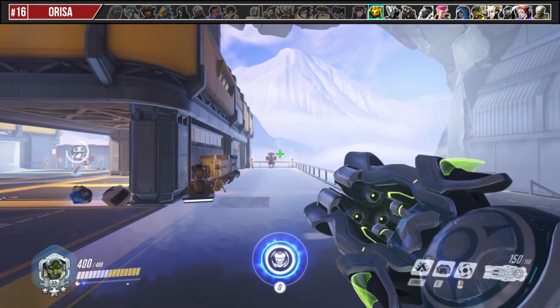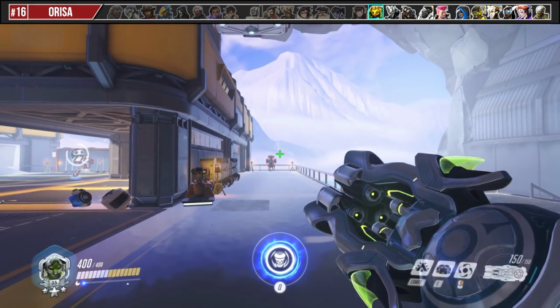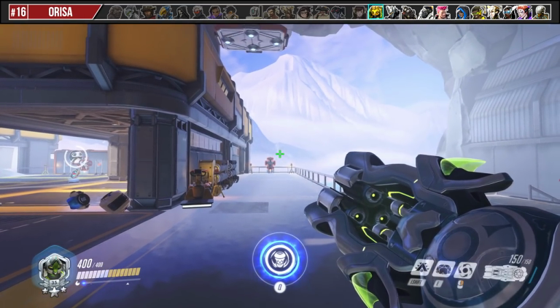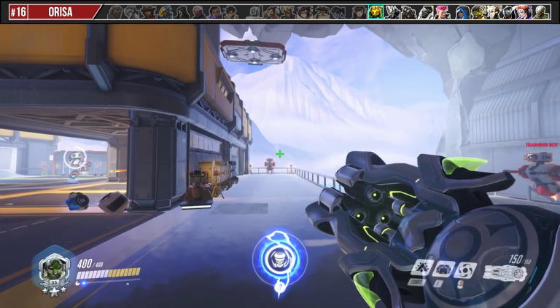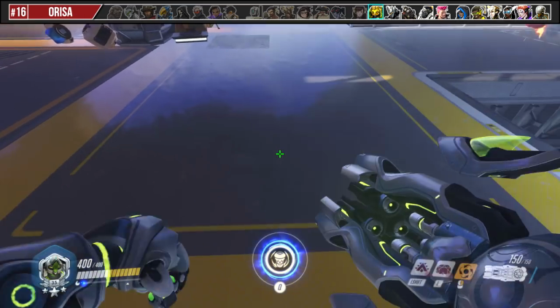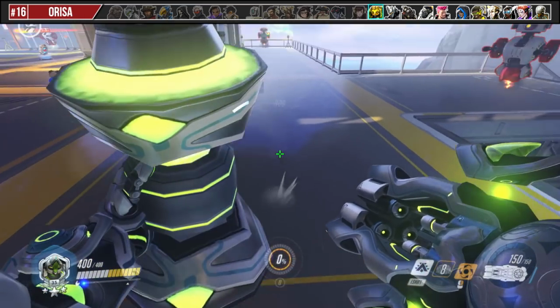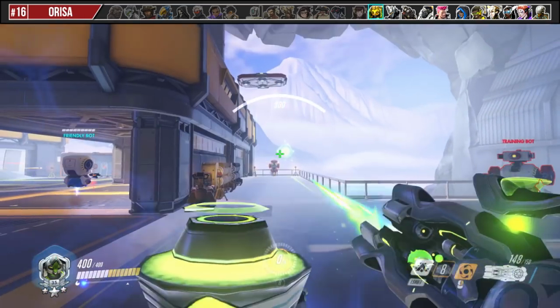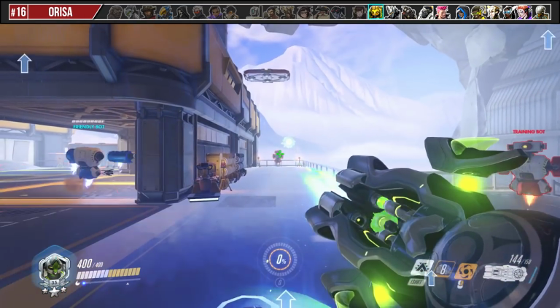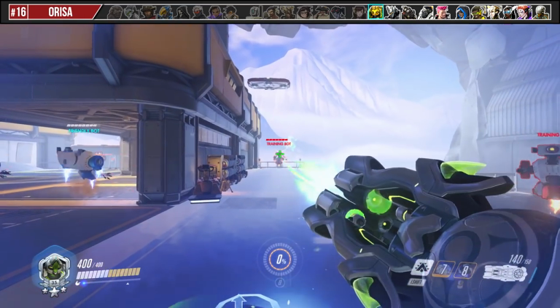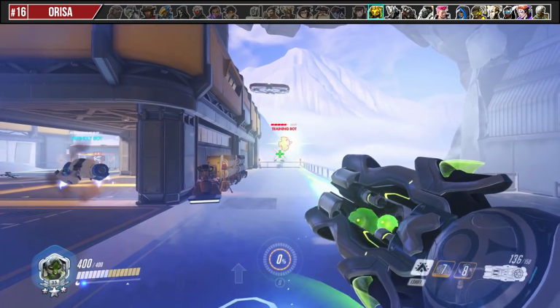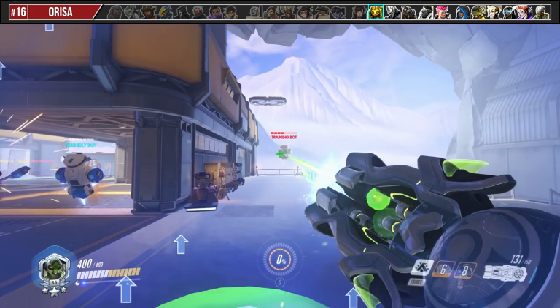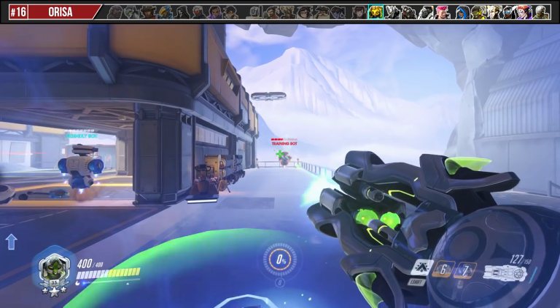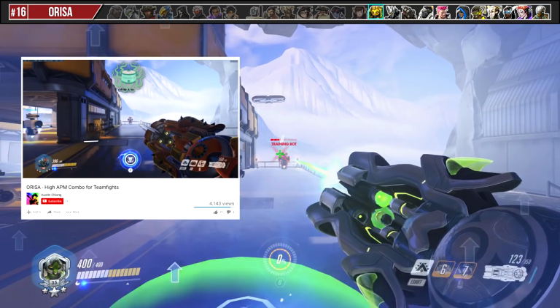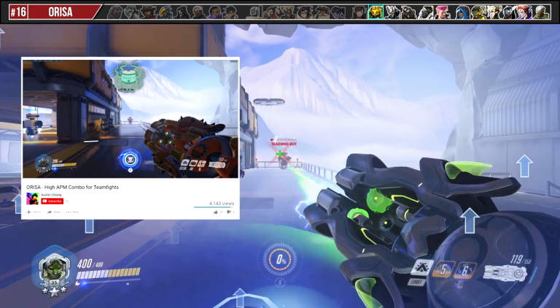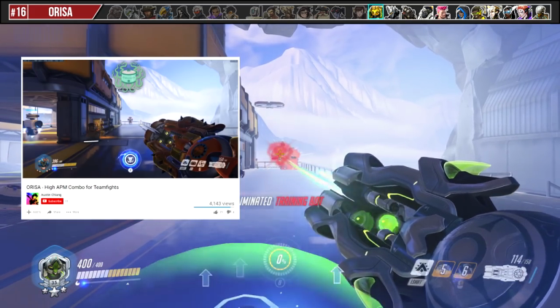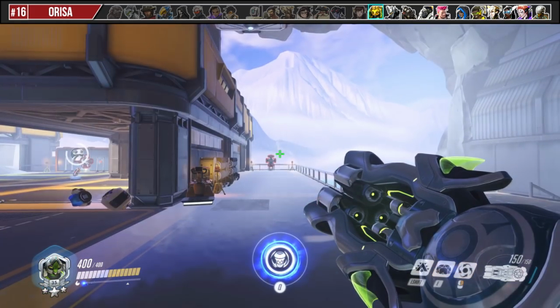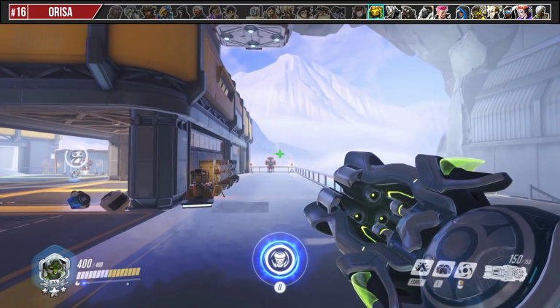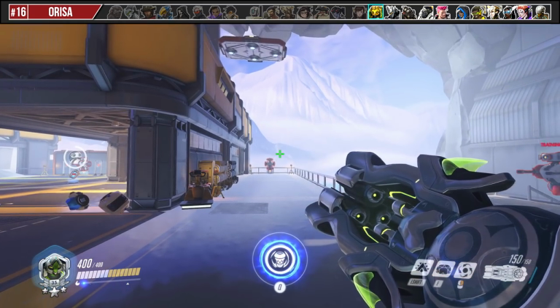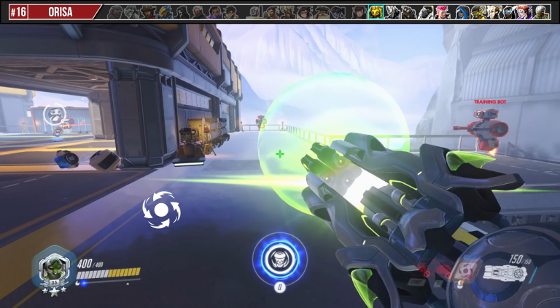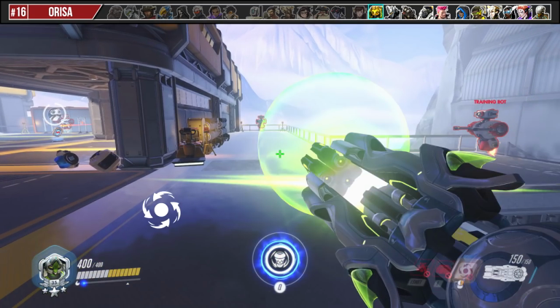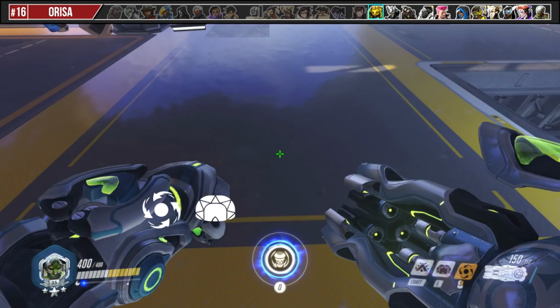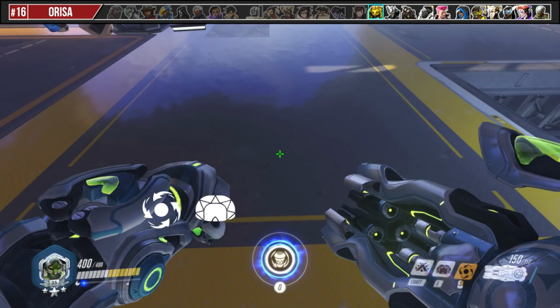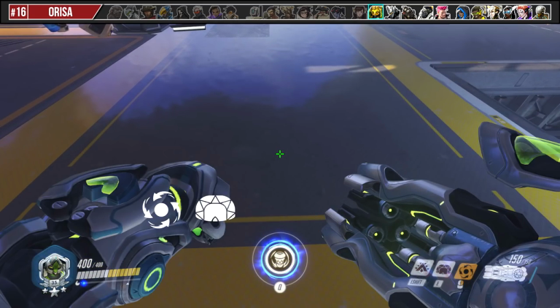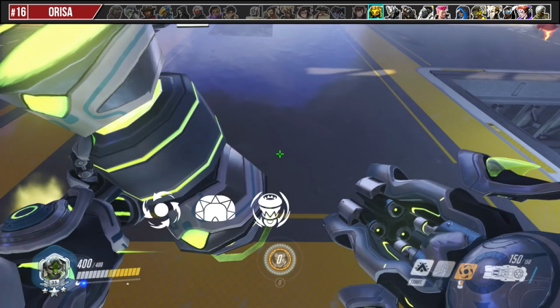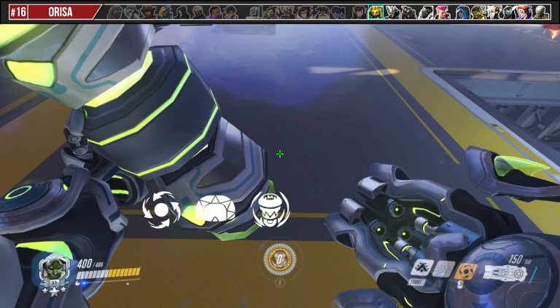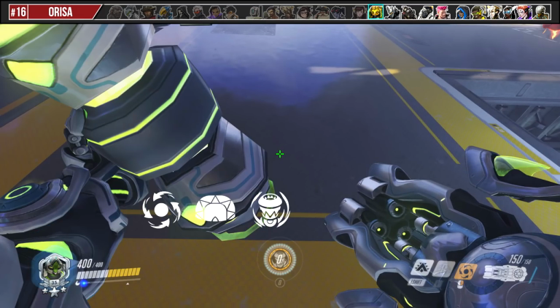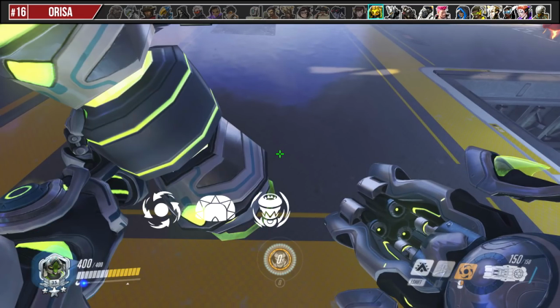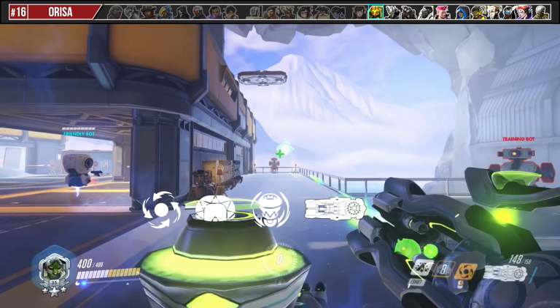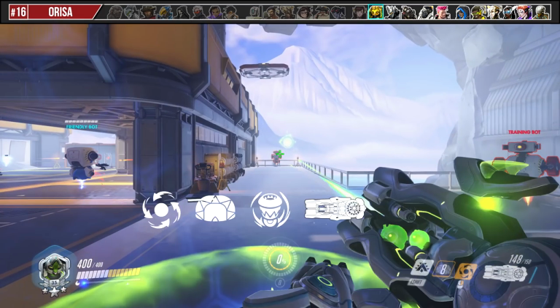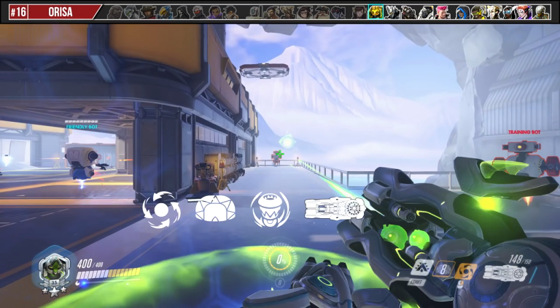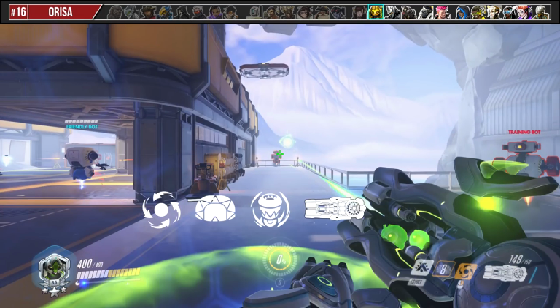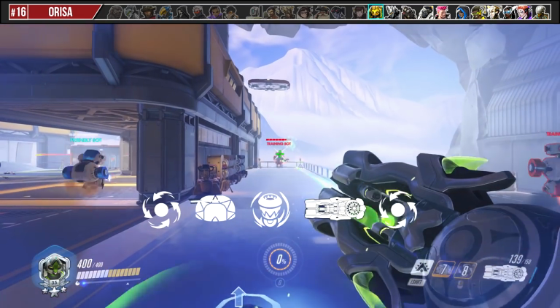Orisa has a high APM animation cancel combo which I discovered from a user named Austin Chang. This is done by using Halt into Projected Barrier into Supercharger, begin shooting, and then reactivate Halt.